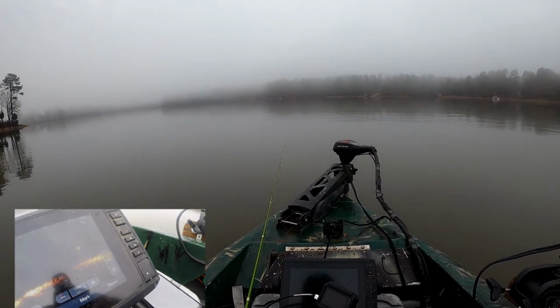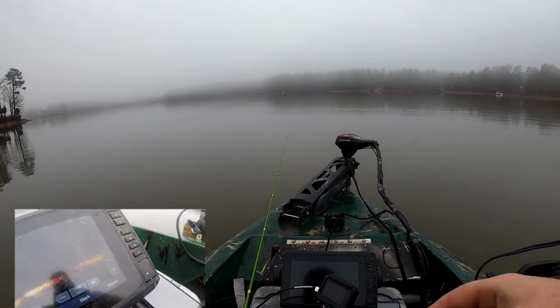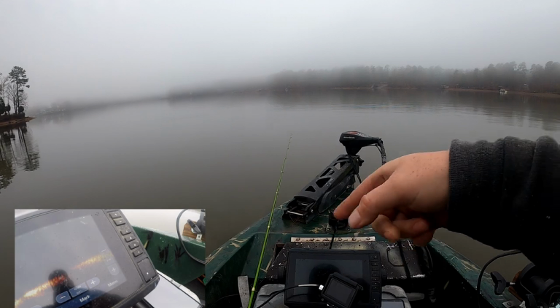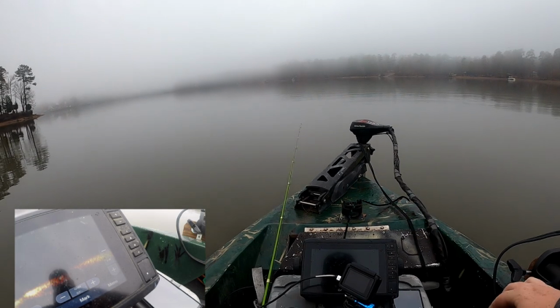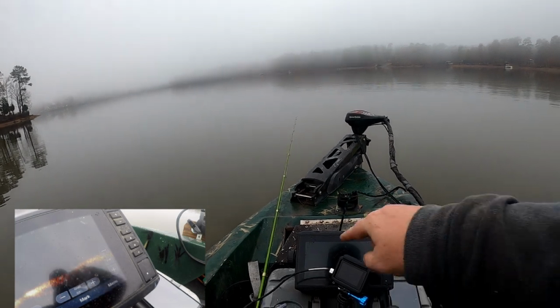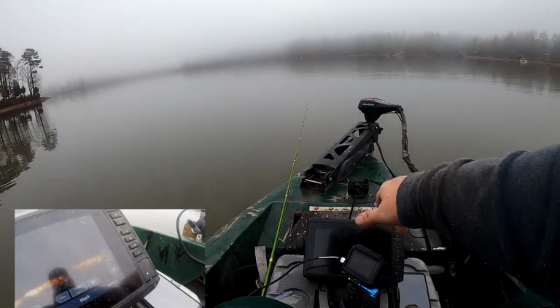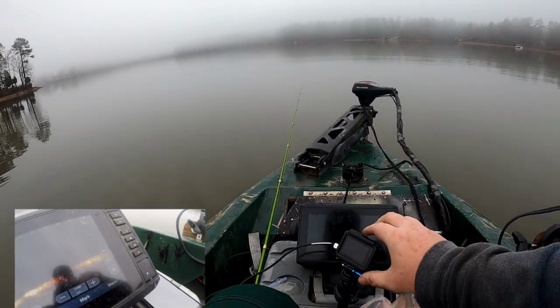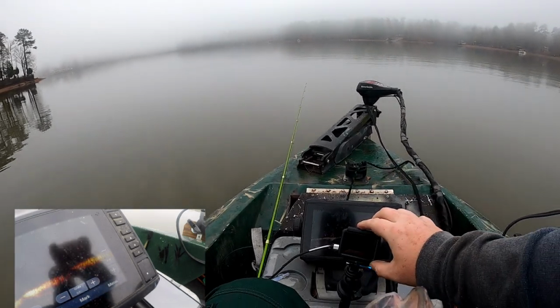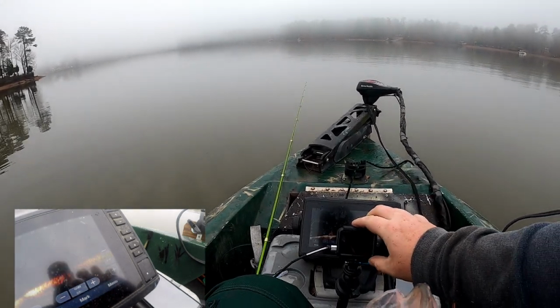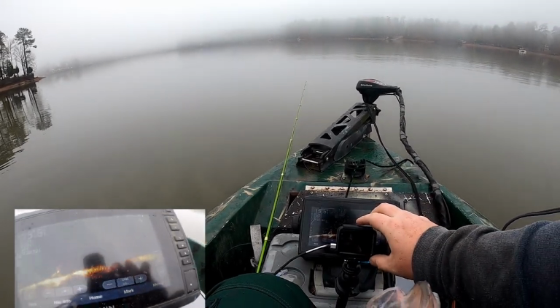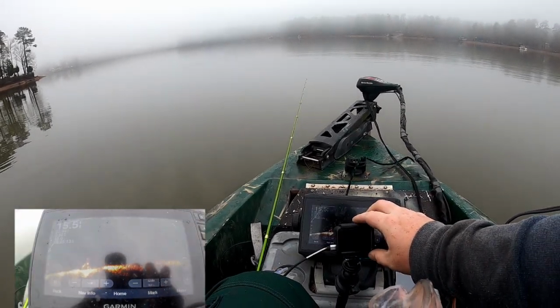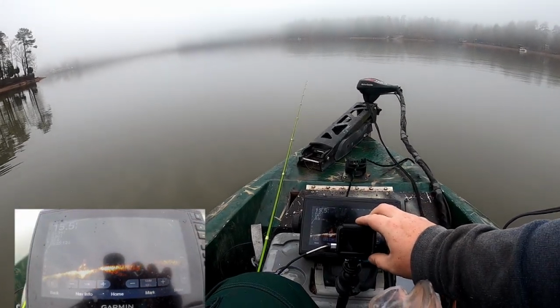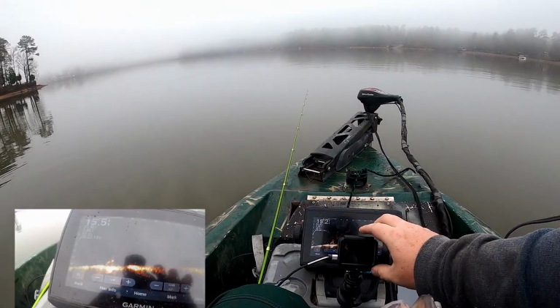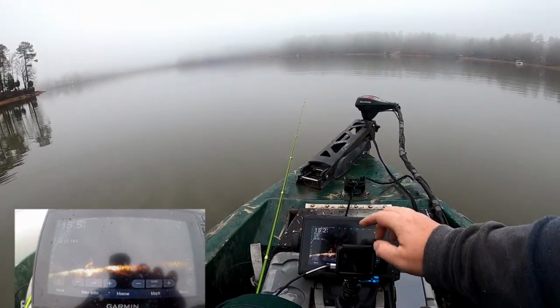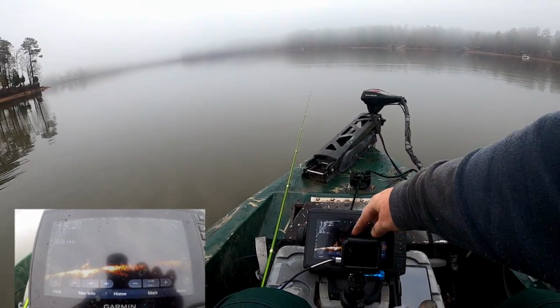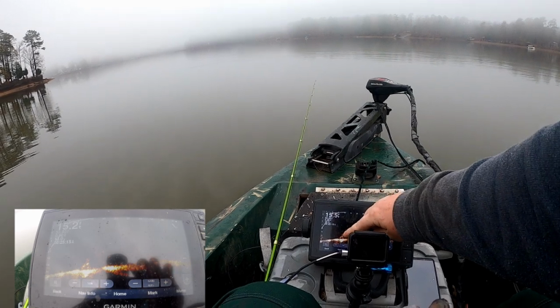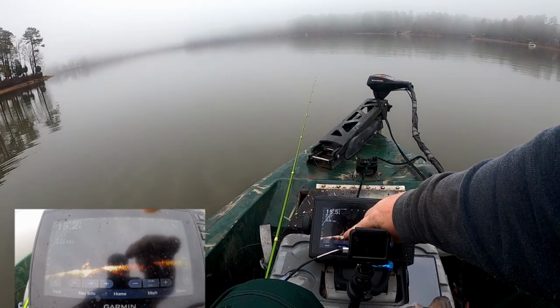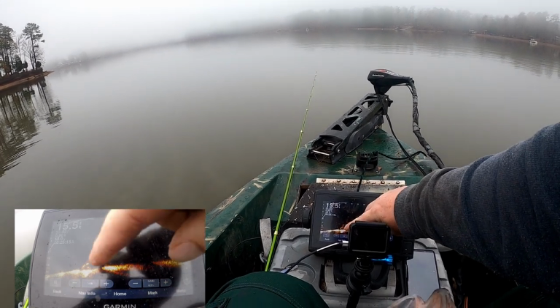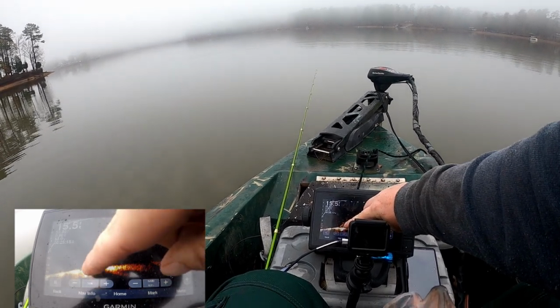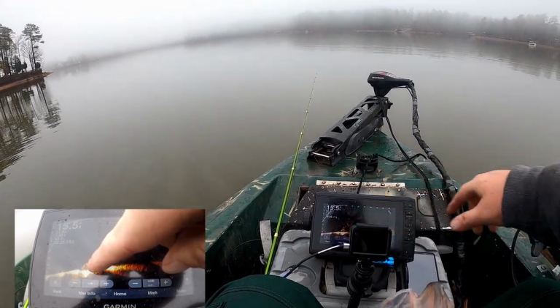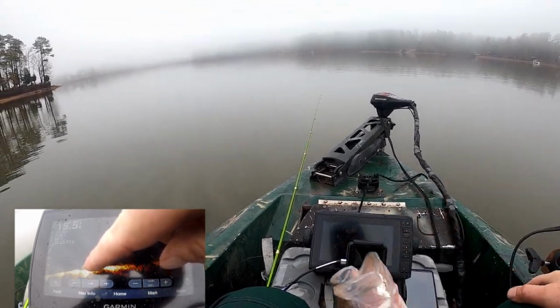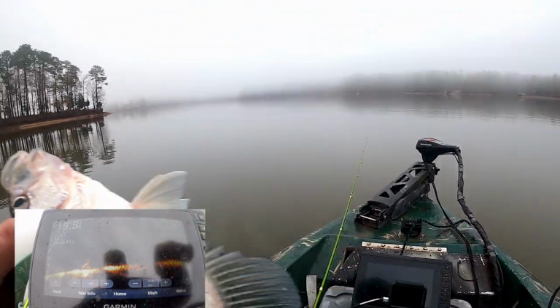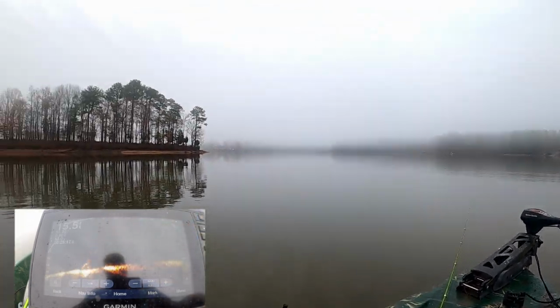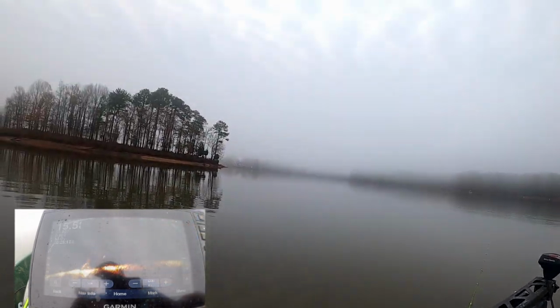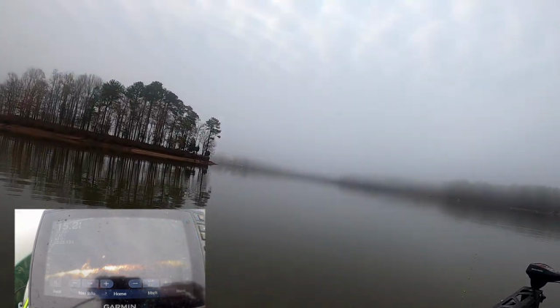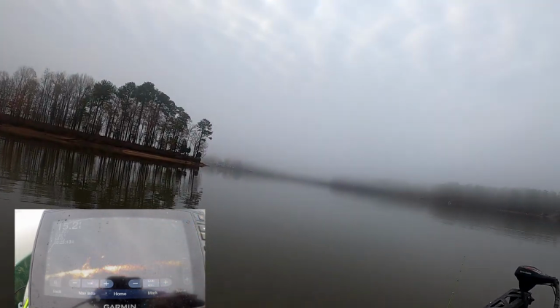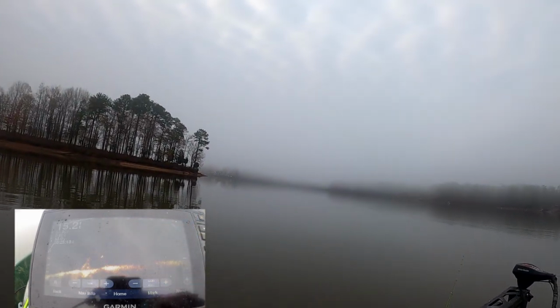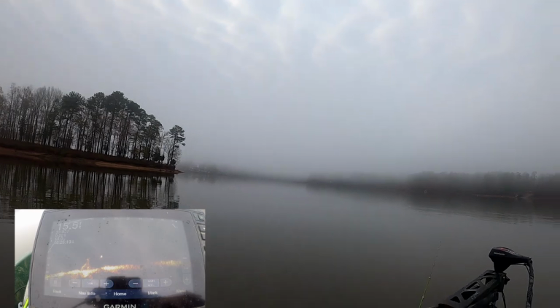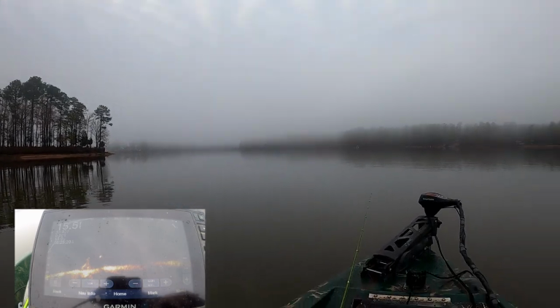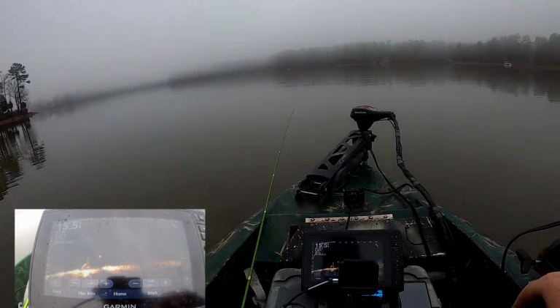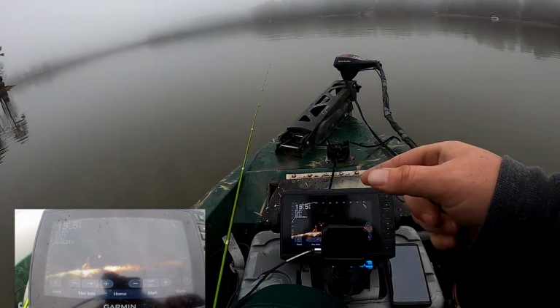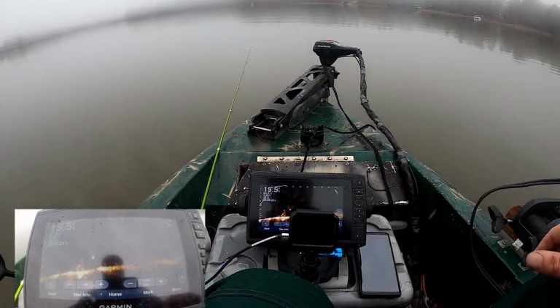He was right there on that little stump. There's another one right there too, so we'll throw him back and see if we can get the other one.